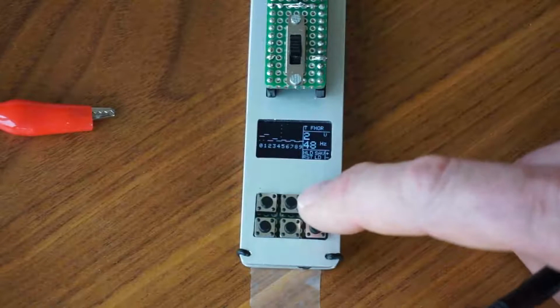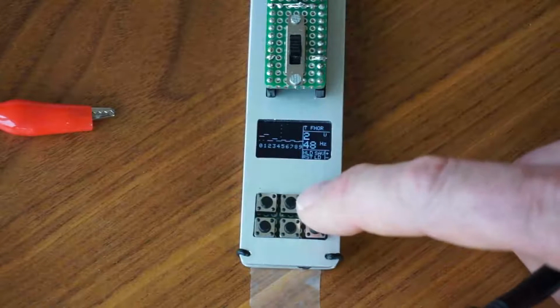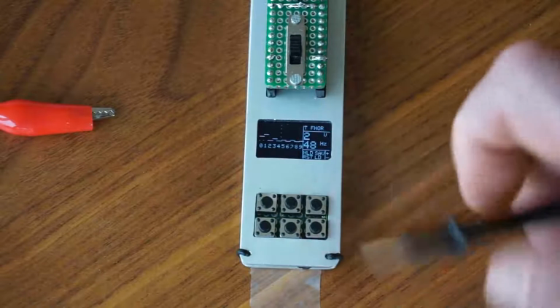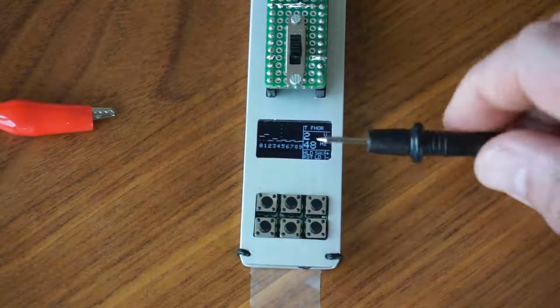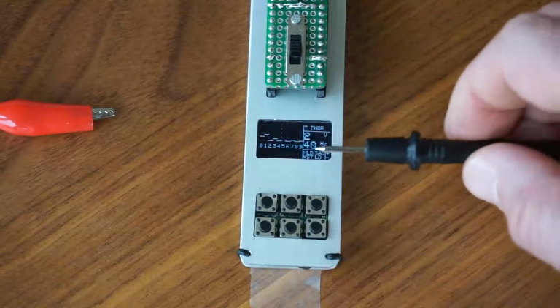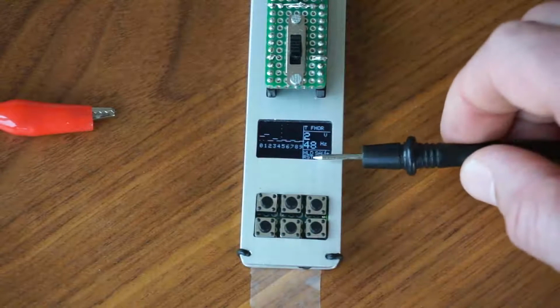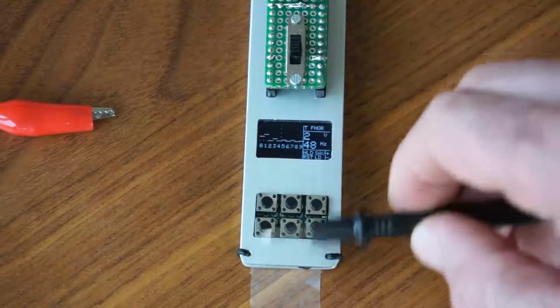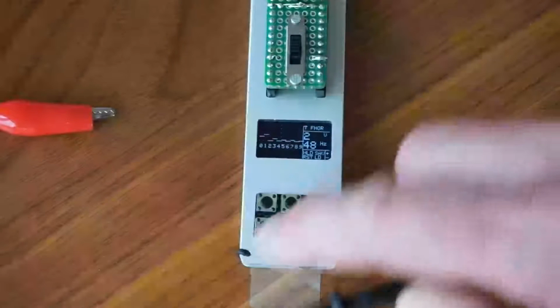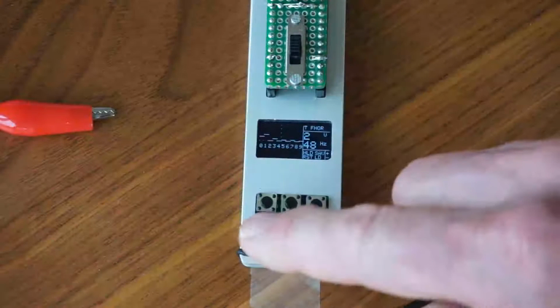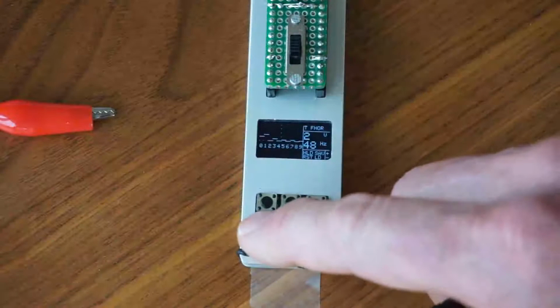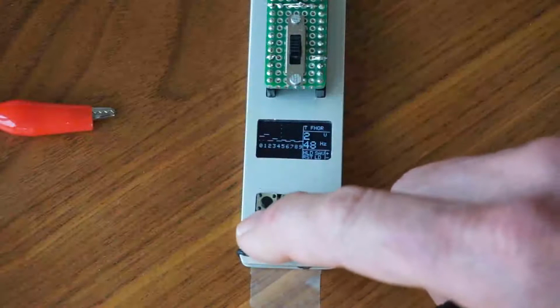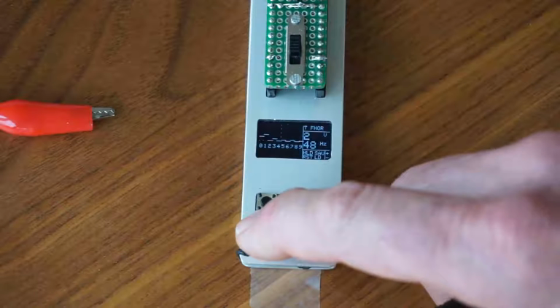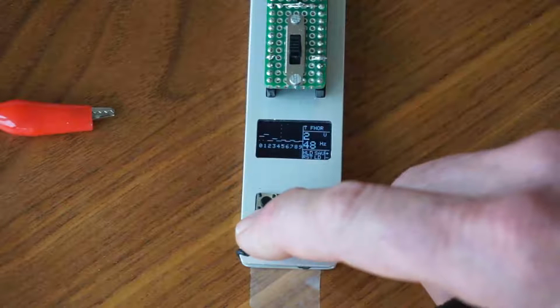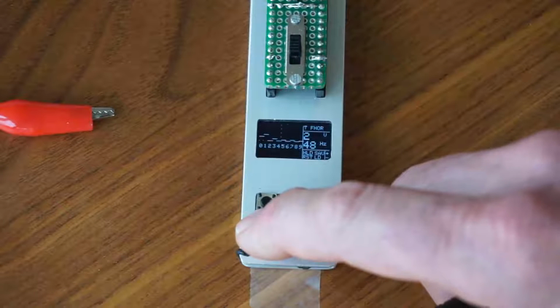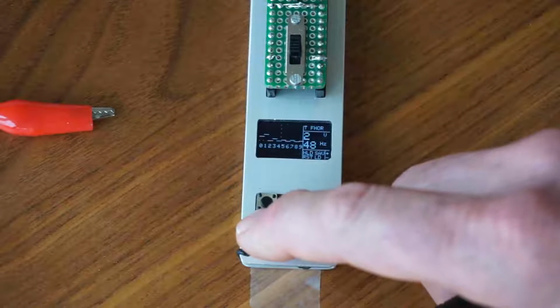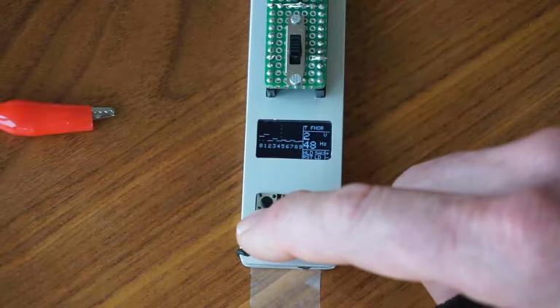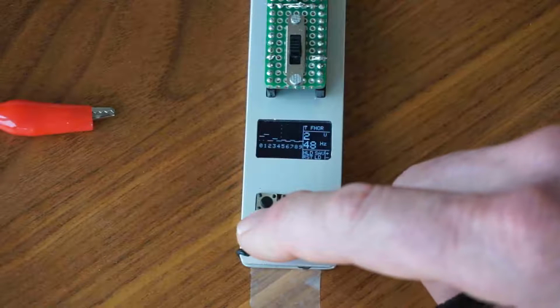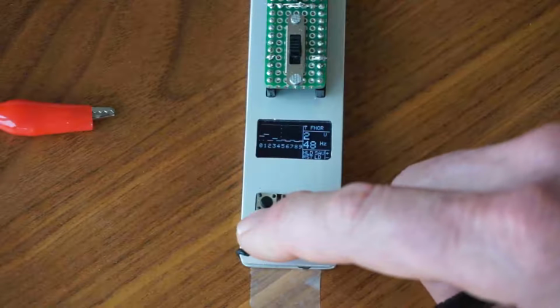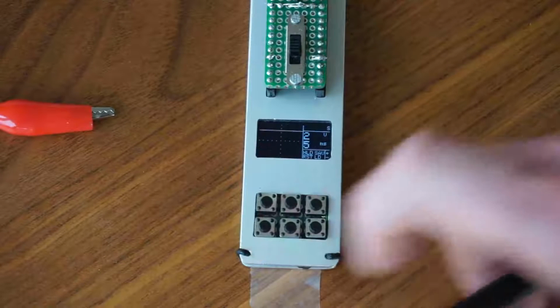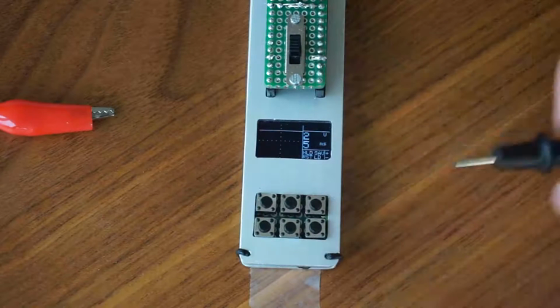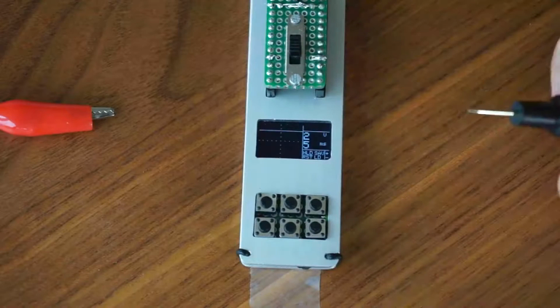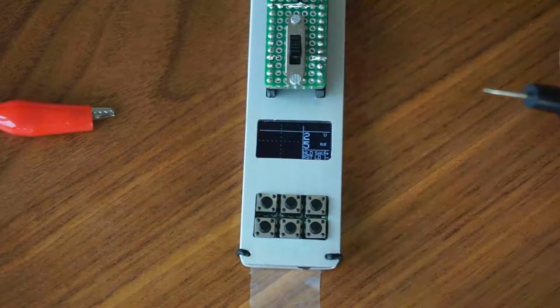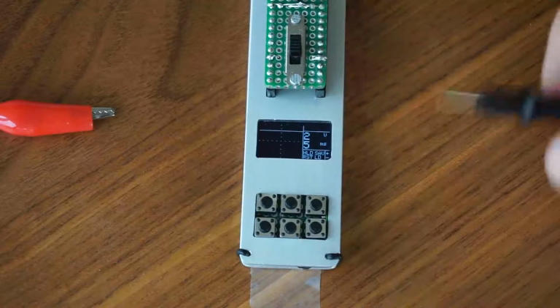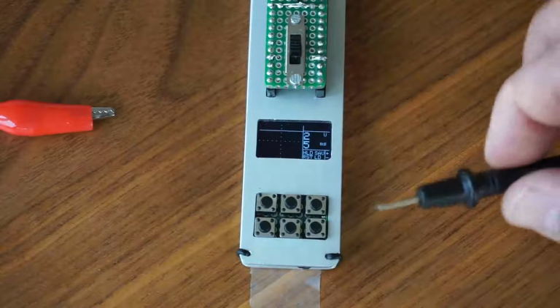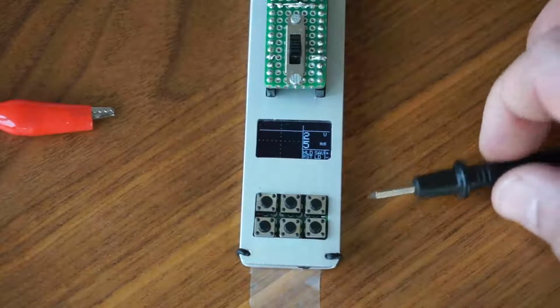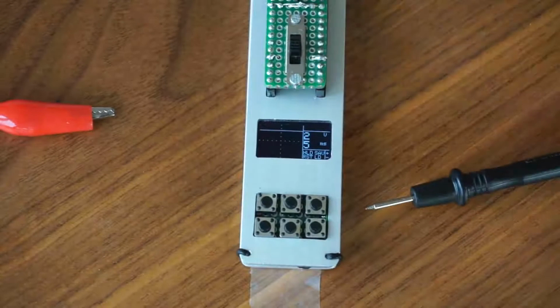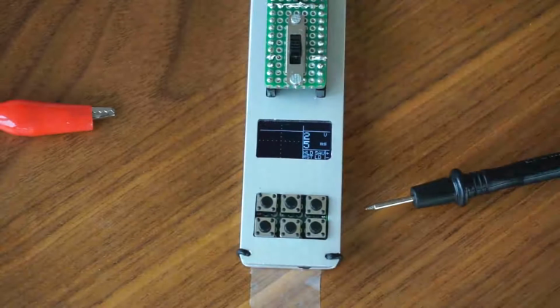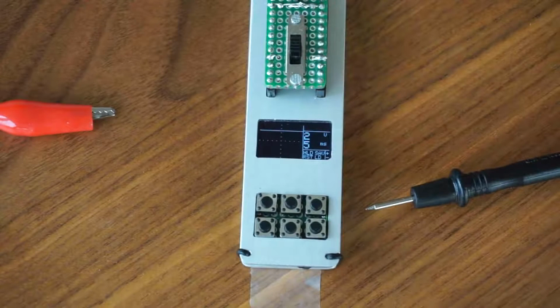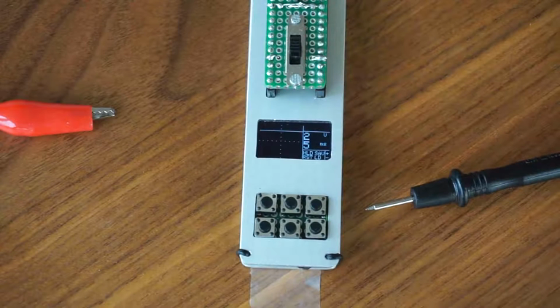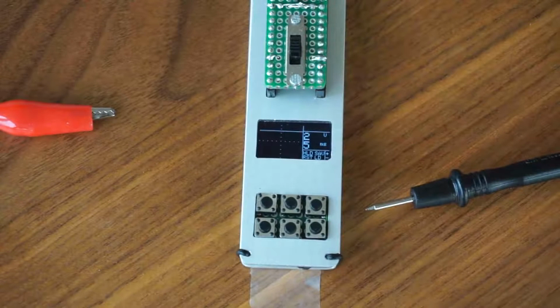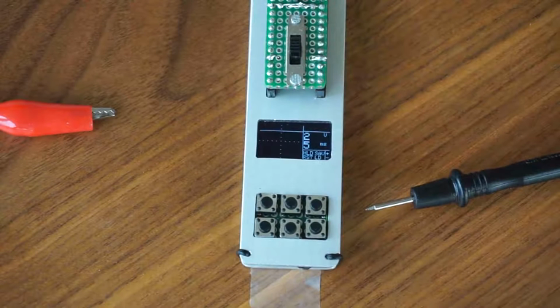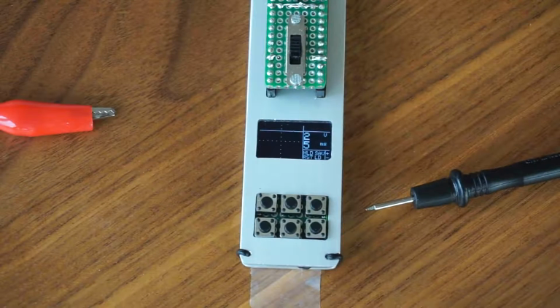There is one further key — the reset key, where I can reset to the default values. That's it, thank you for watching, and bye bye.